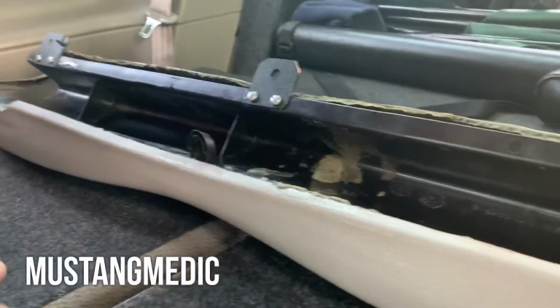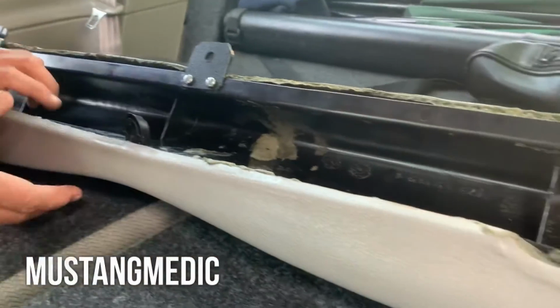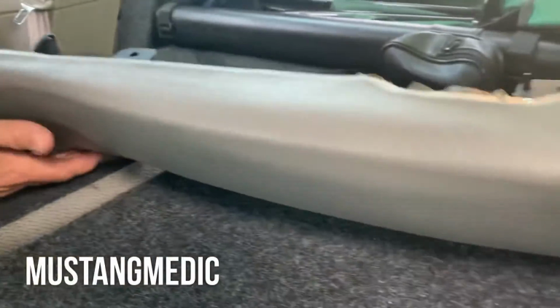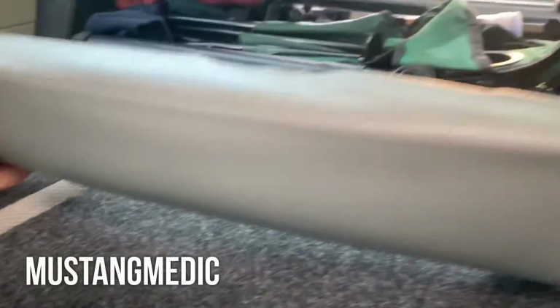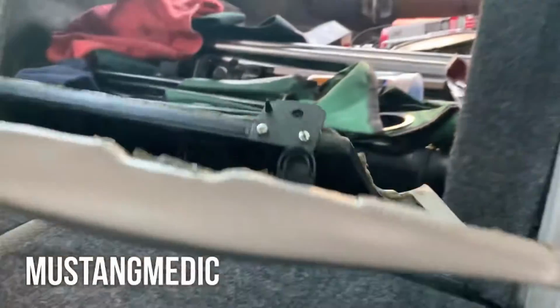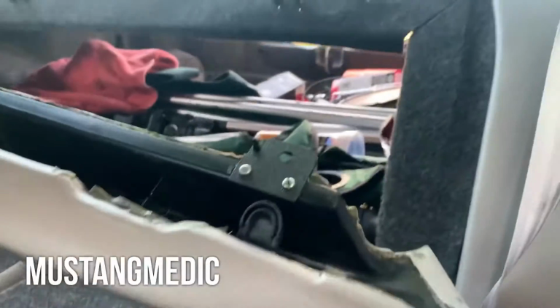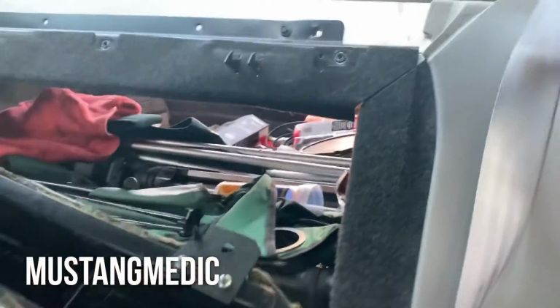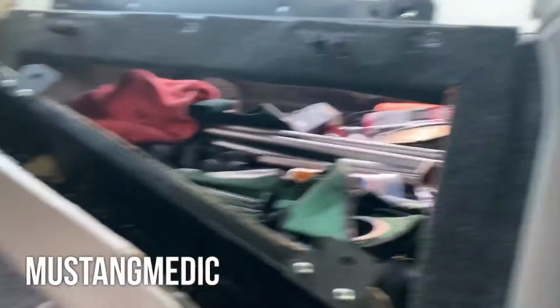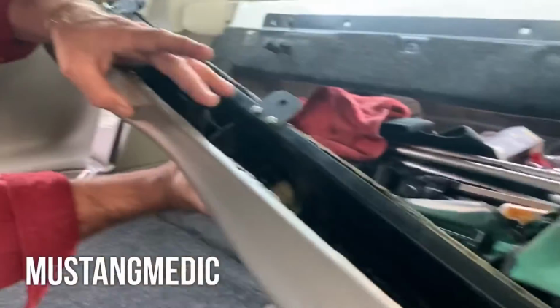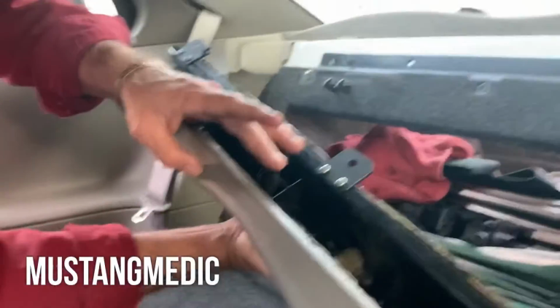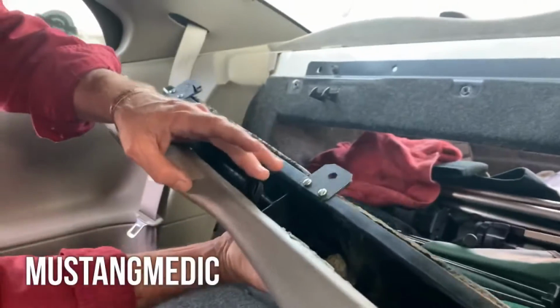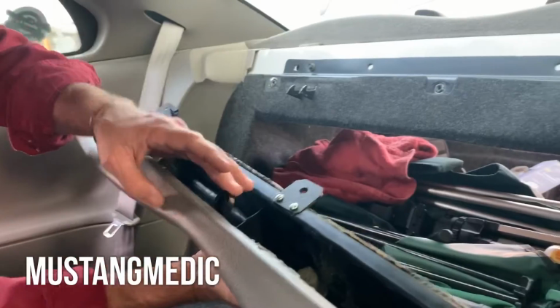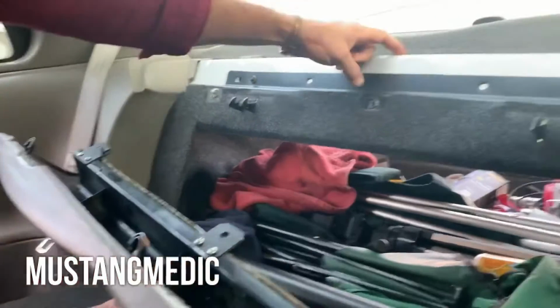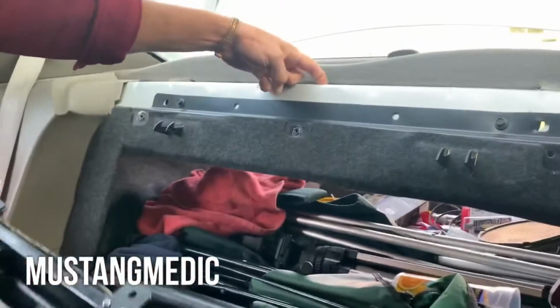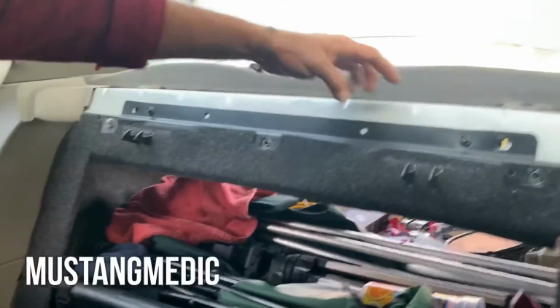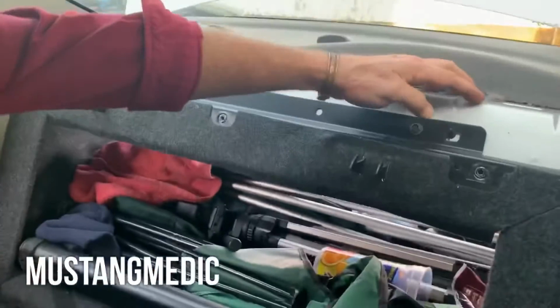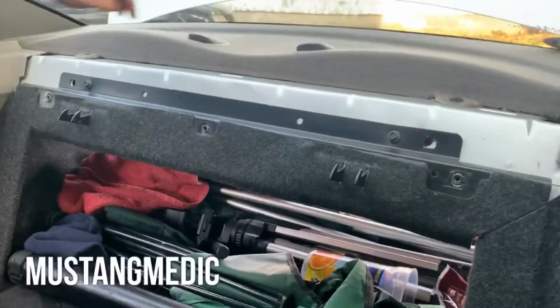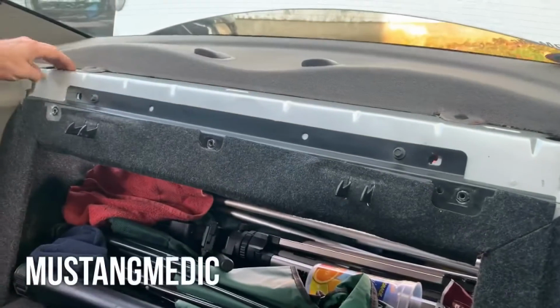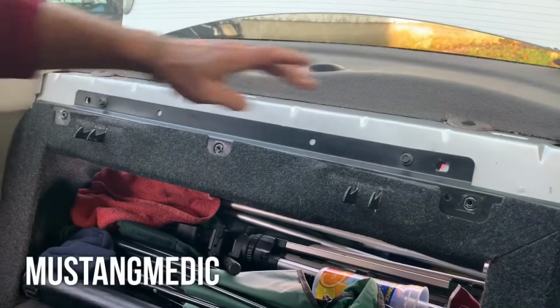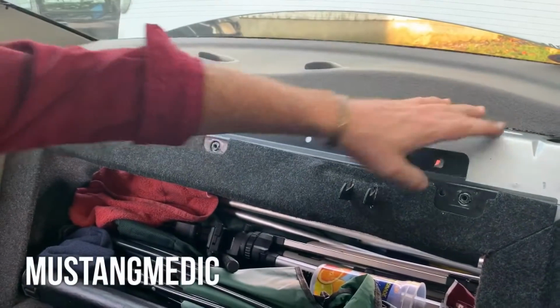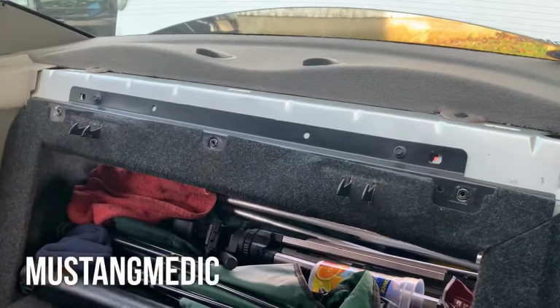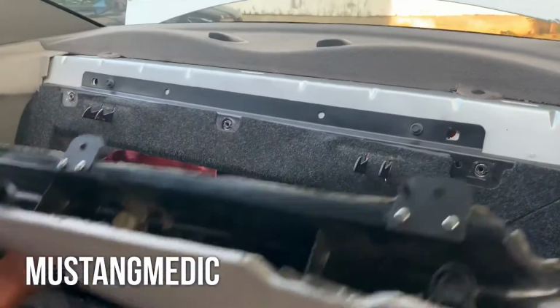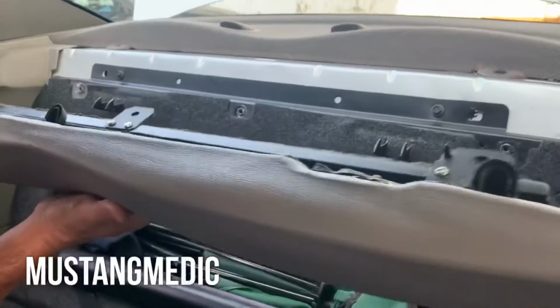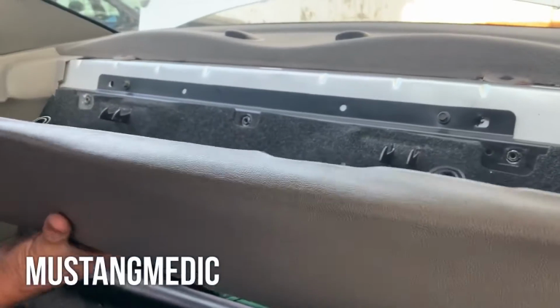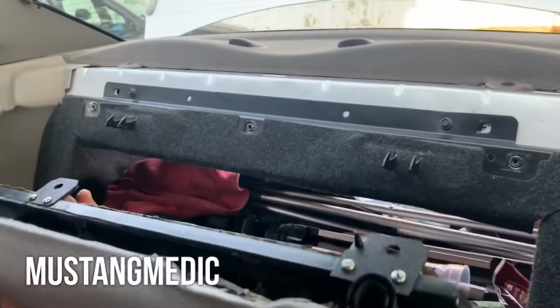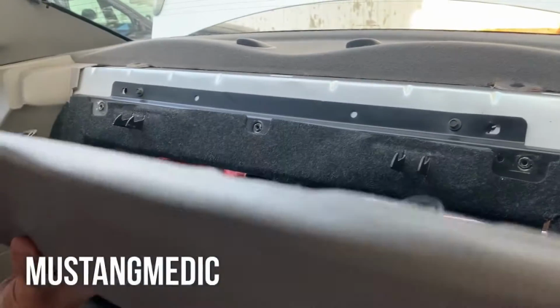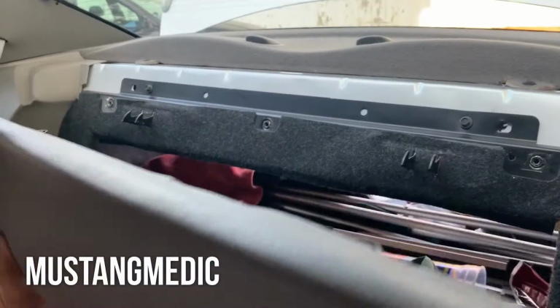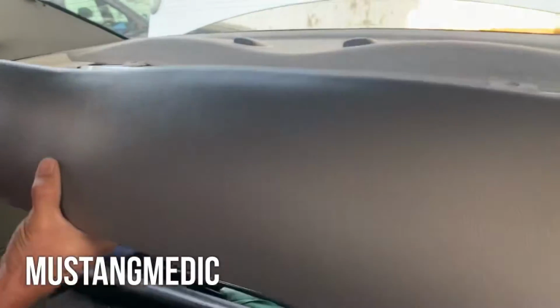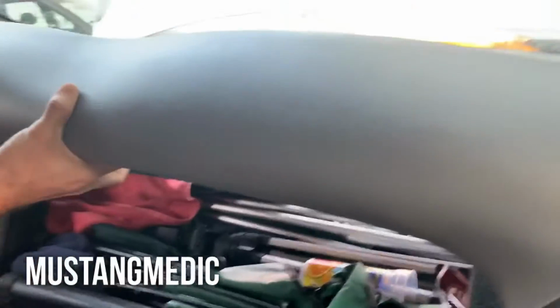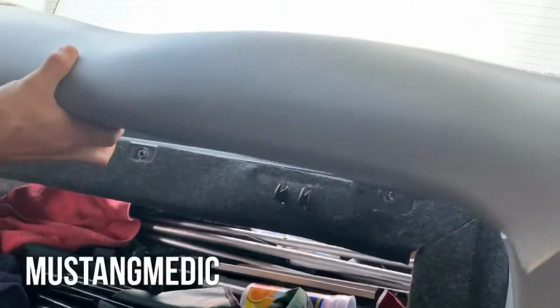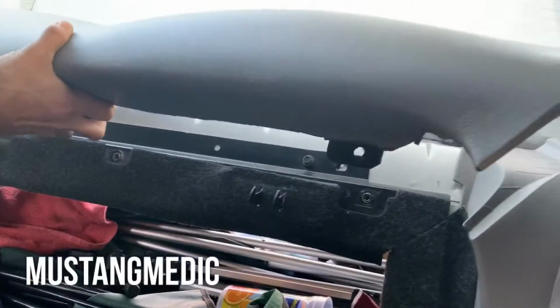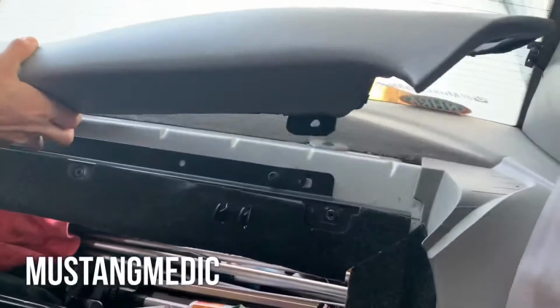Alright, clips are in. These tabs right here go in these holes — there's three tabs: here, here, and here. You want to drop these three tabs very gently into those holes.